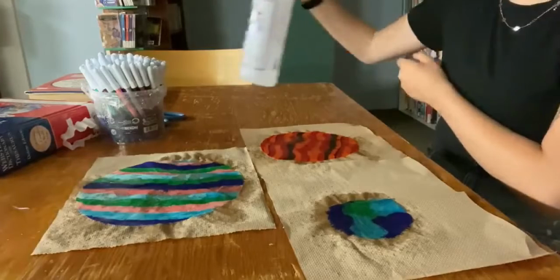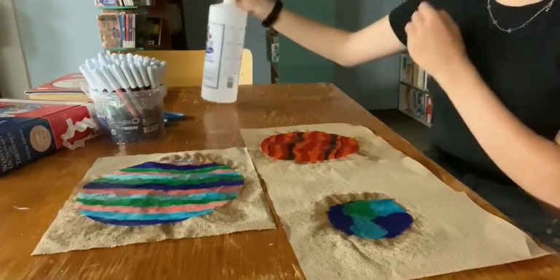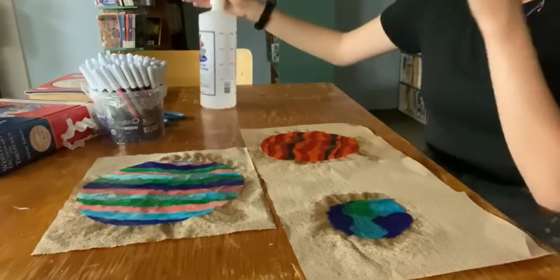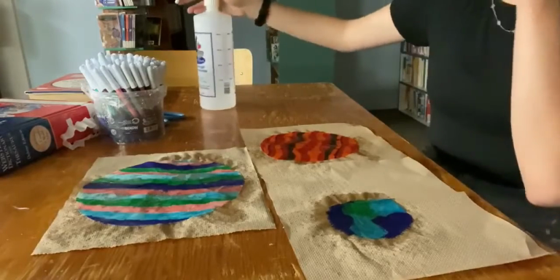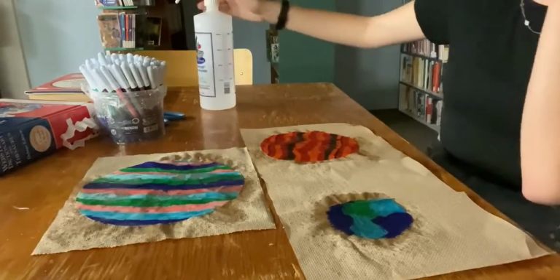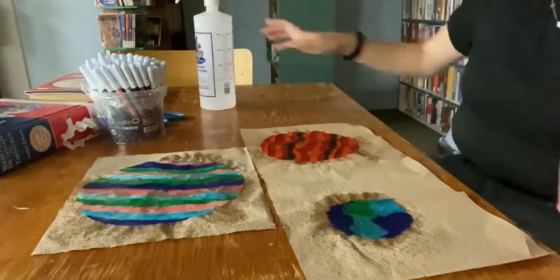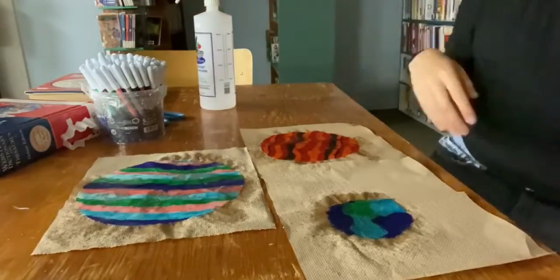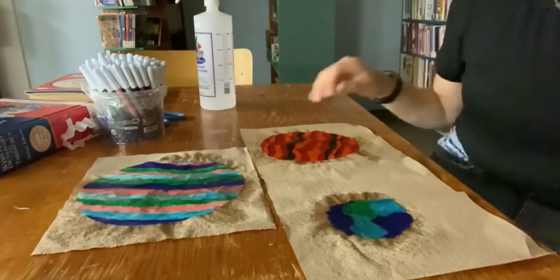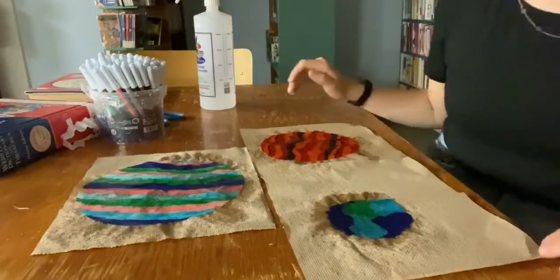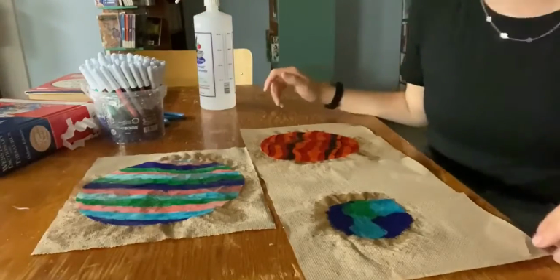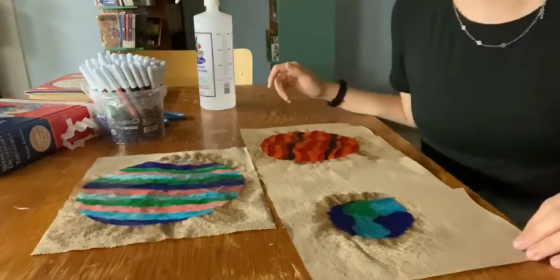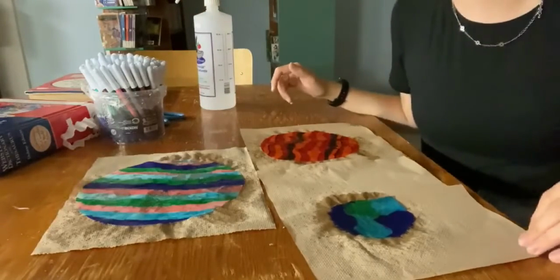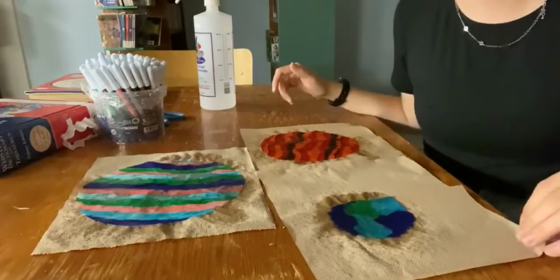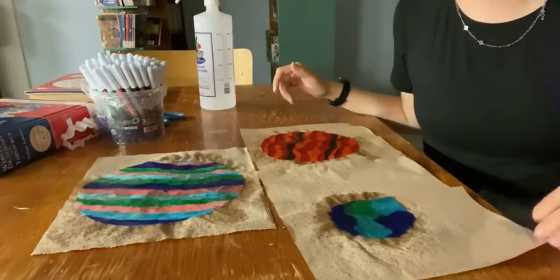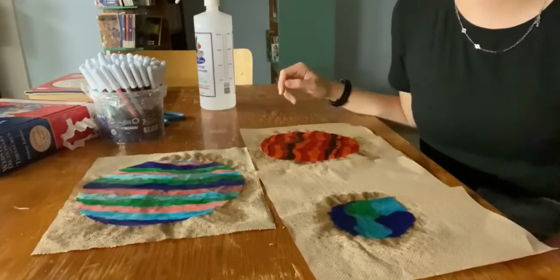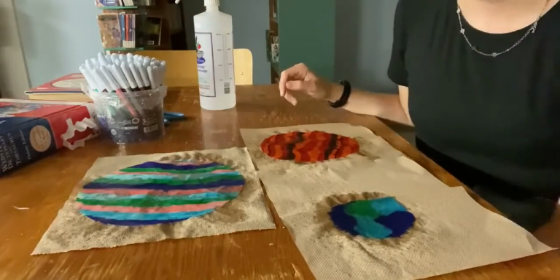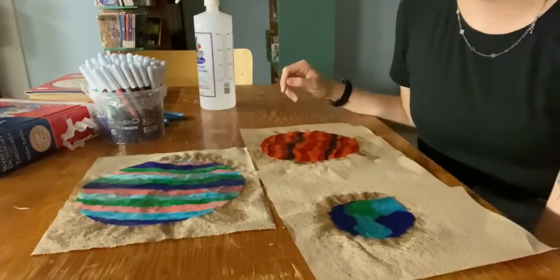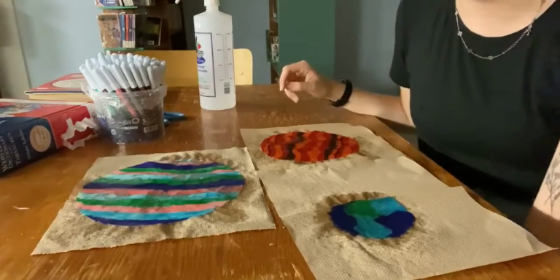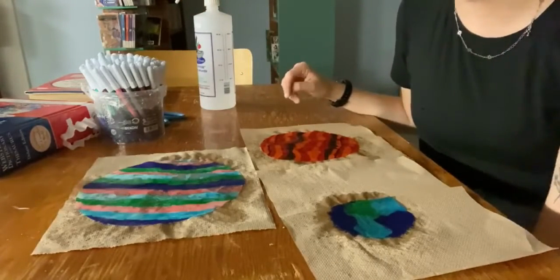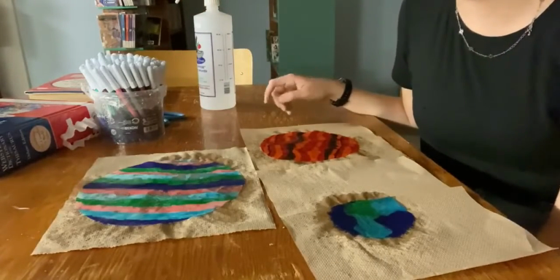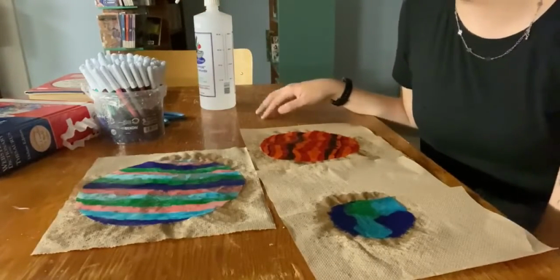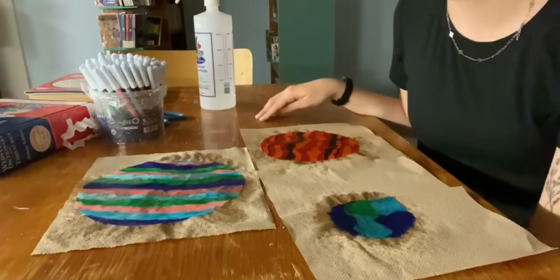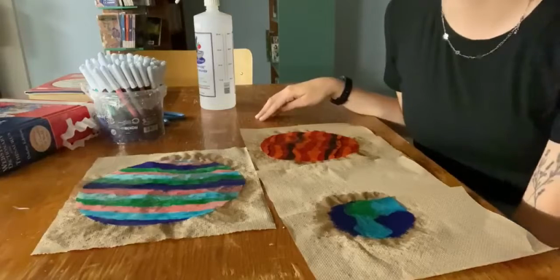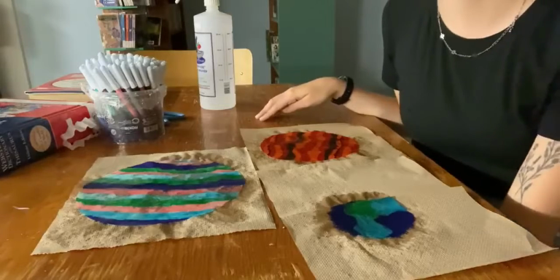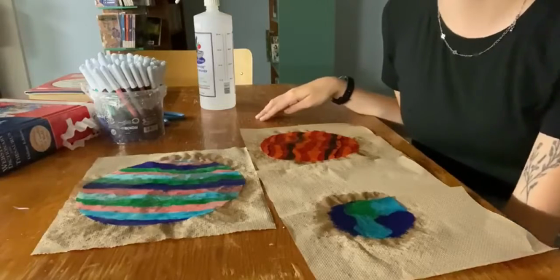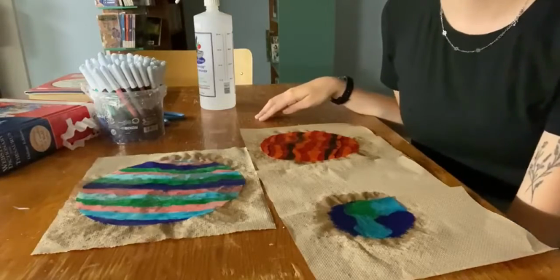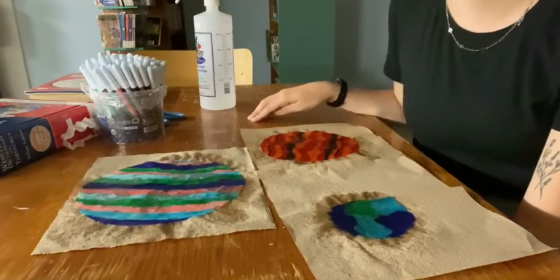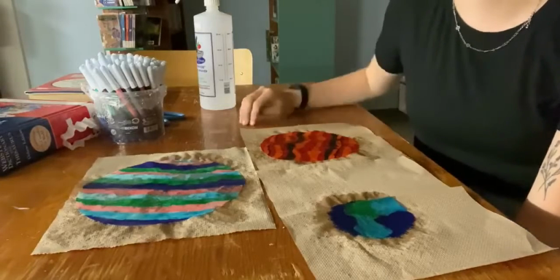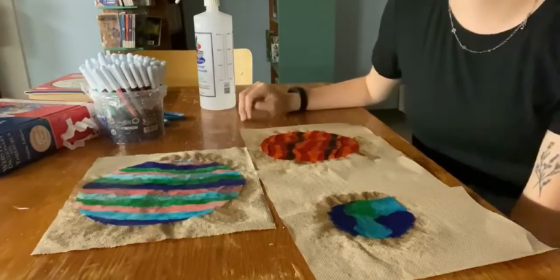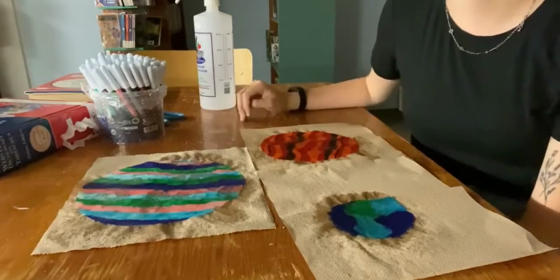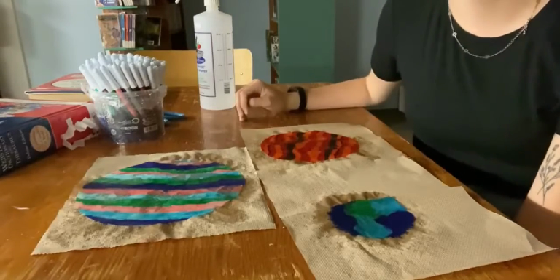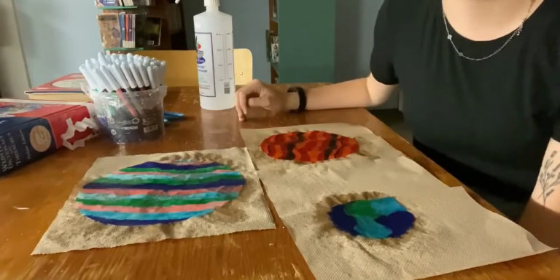Alright, you want to make sure you do this with paper towel or newspaper underneath, otherwise the ink will definitely spread into the table that you're using and make a huge mess.